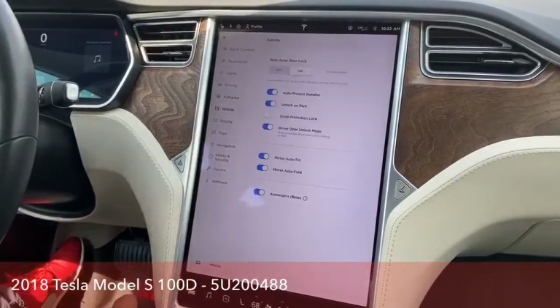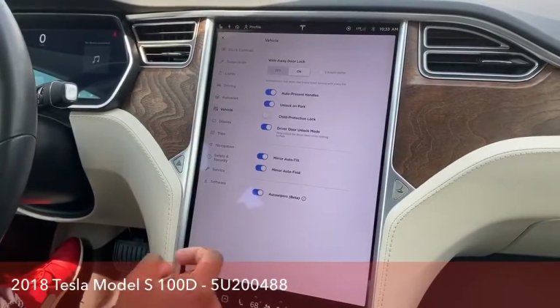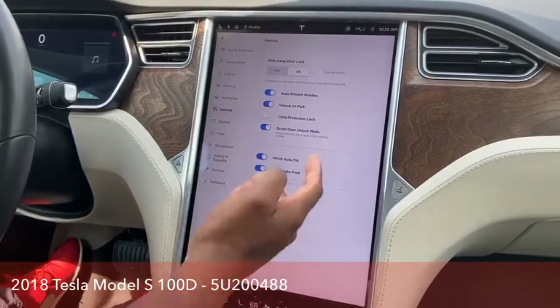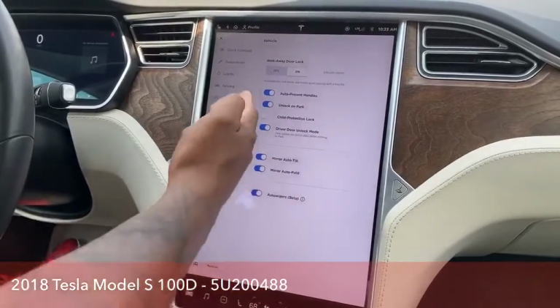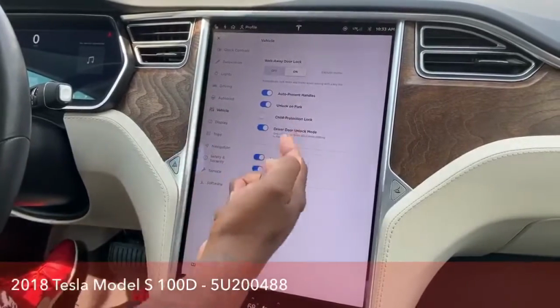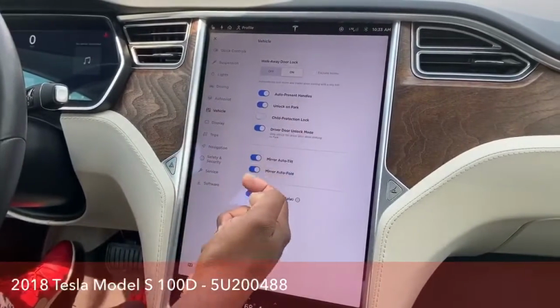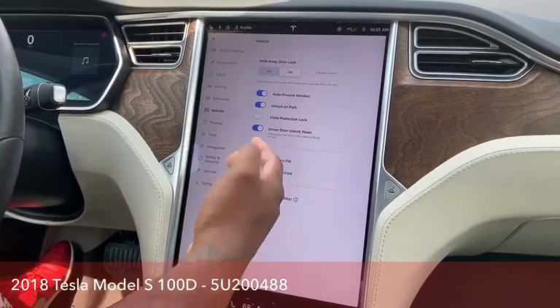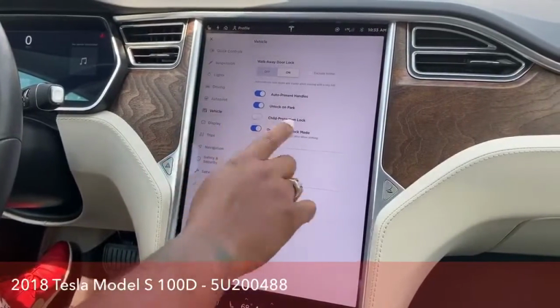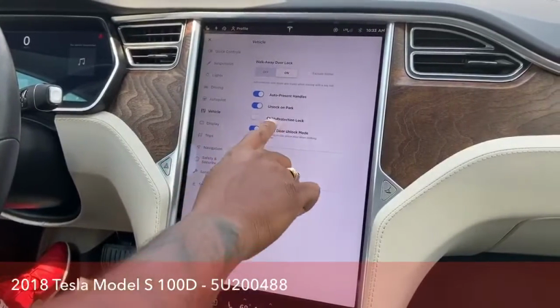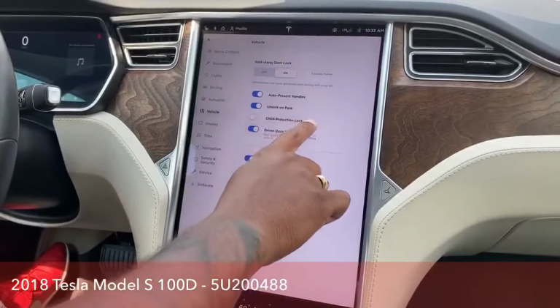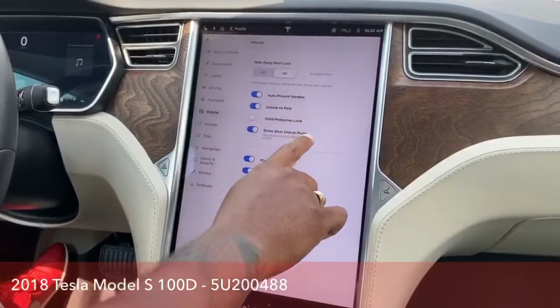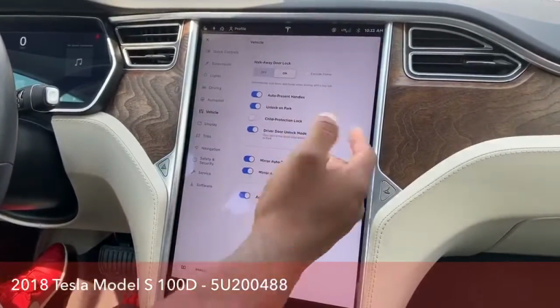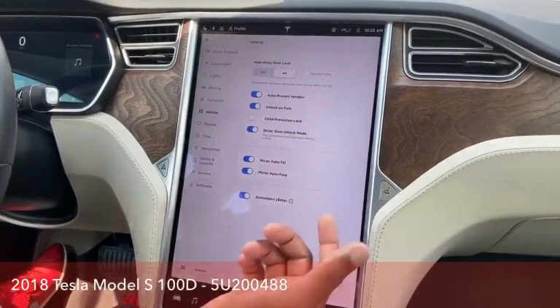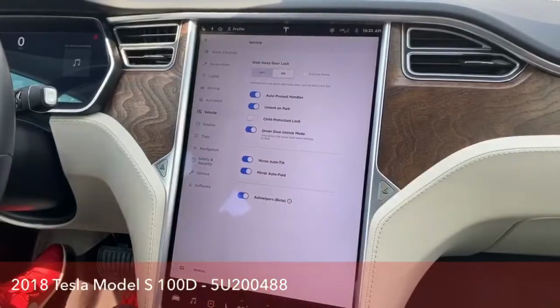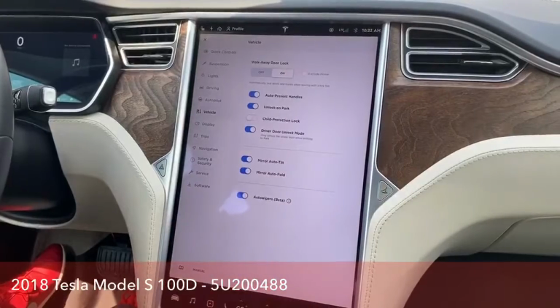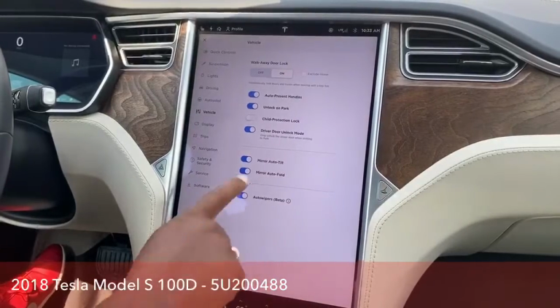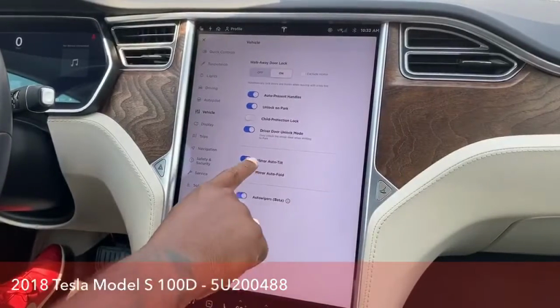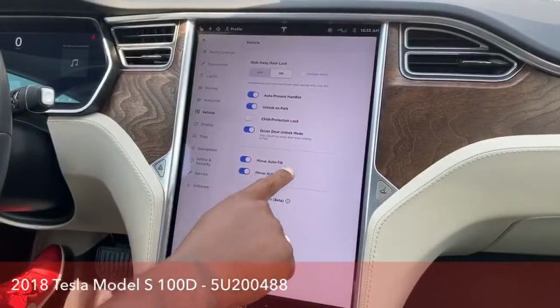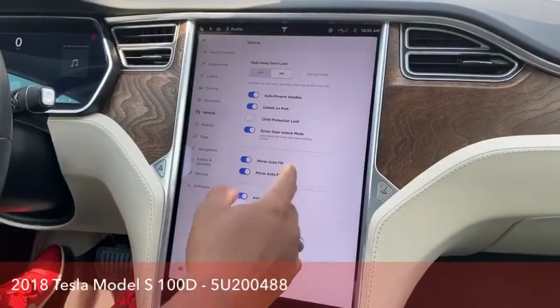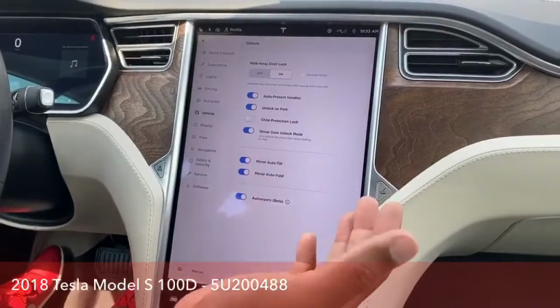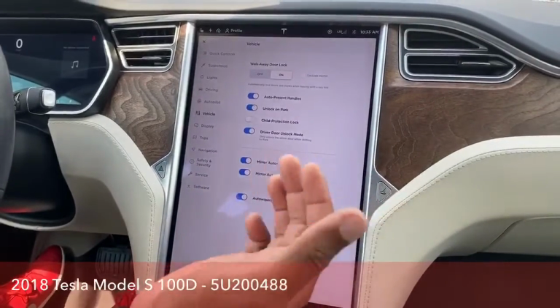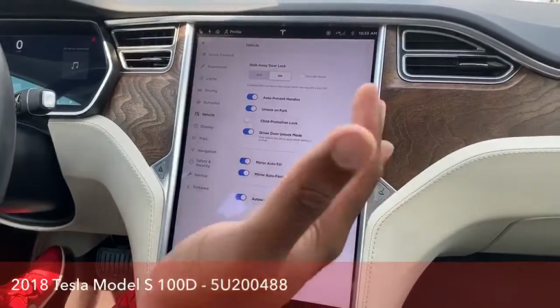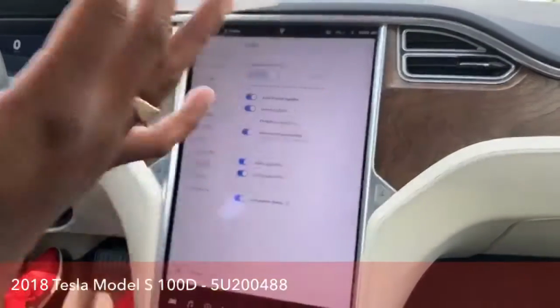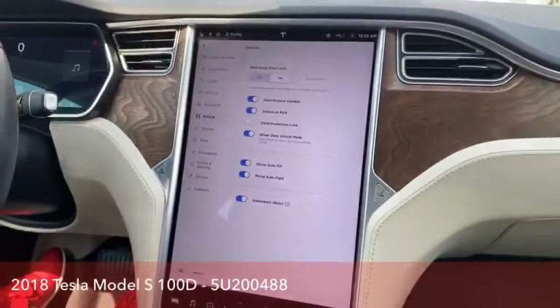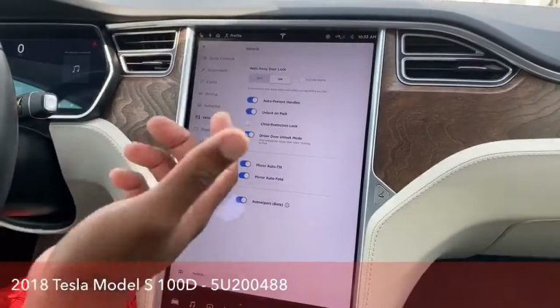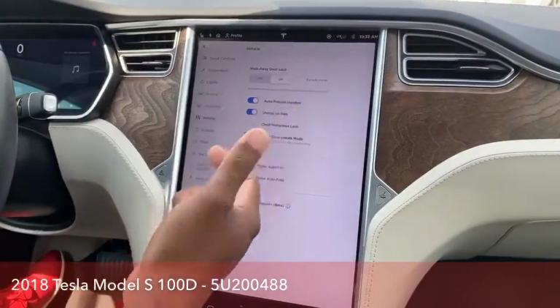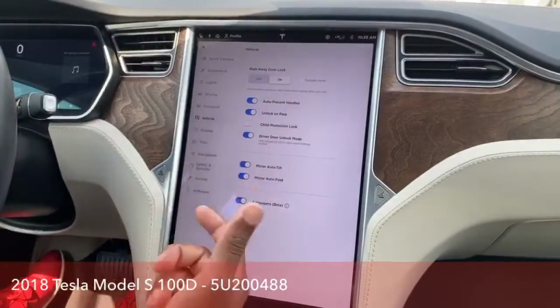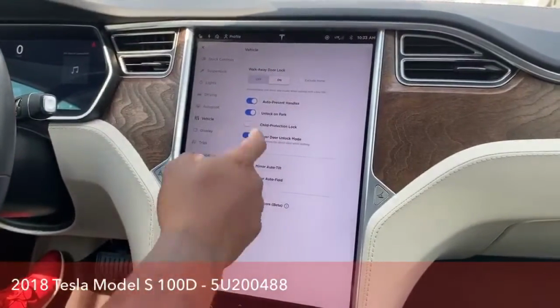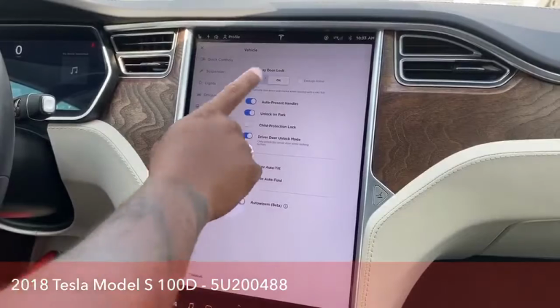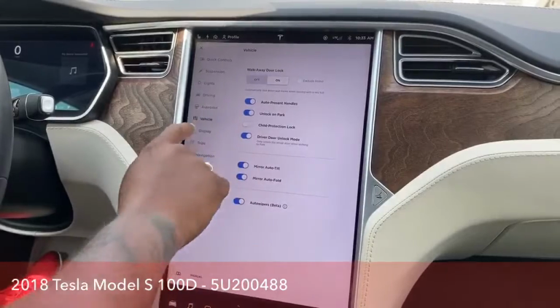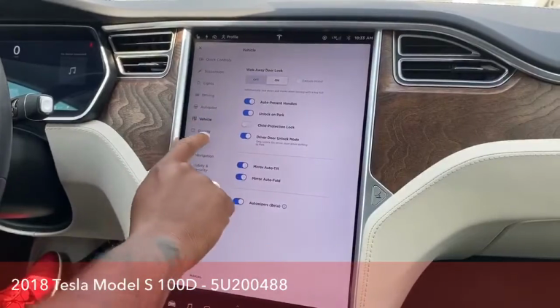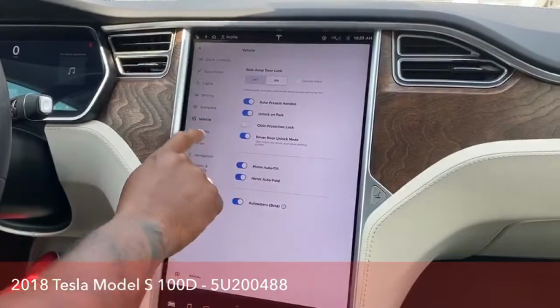The vehicle settings allow you to unlock and lock the vehicle, child lock, and all that stuff. The mirrors, auto tilt — when you close it and lock it, it does that as well. That's where the settings are.